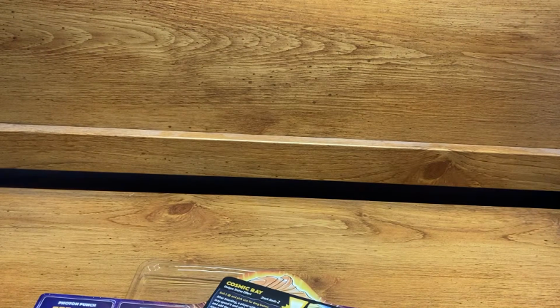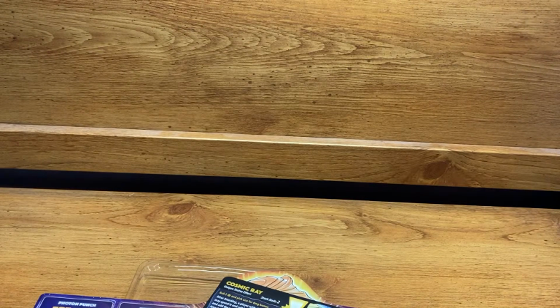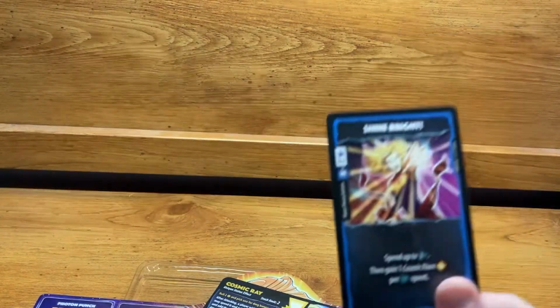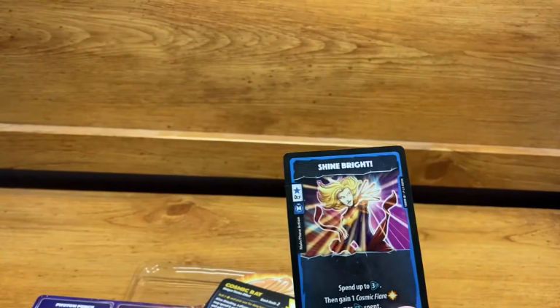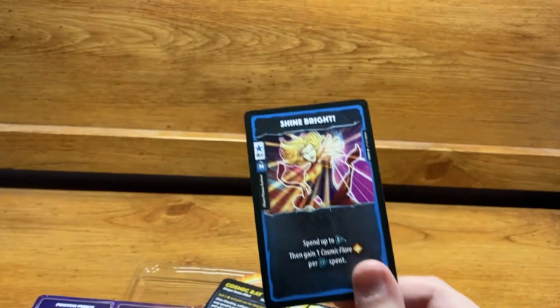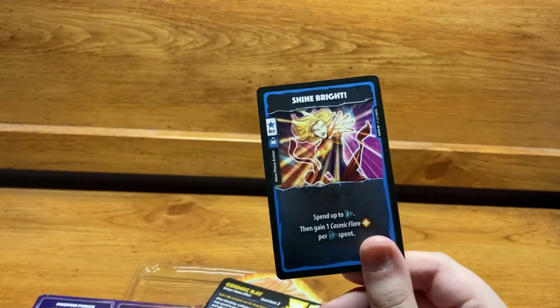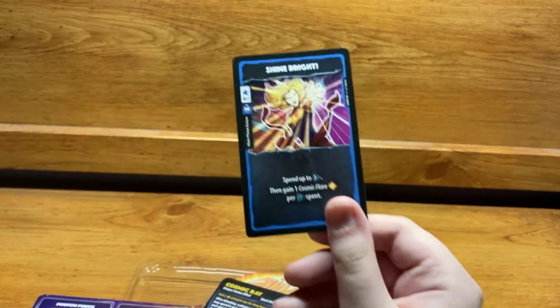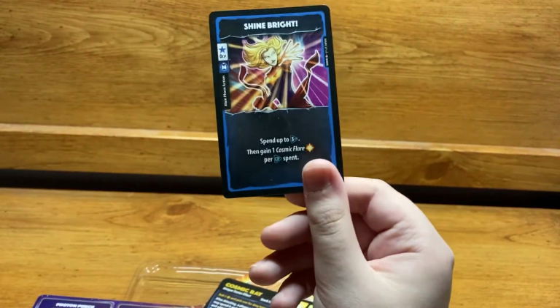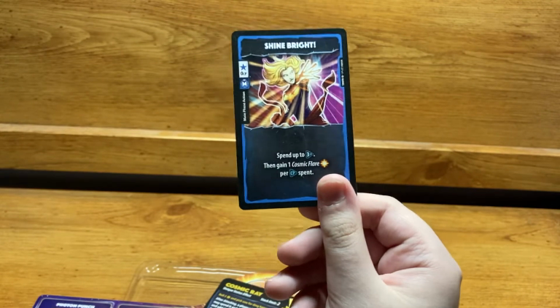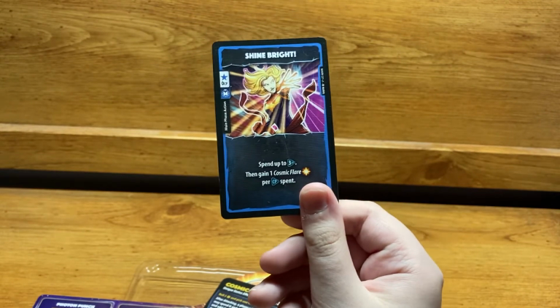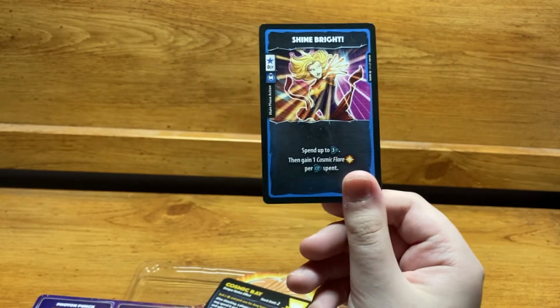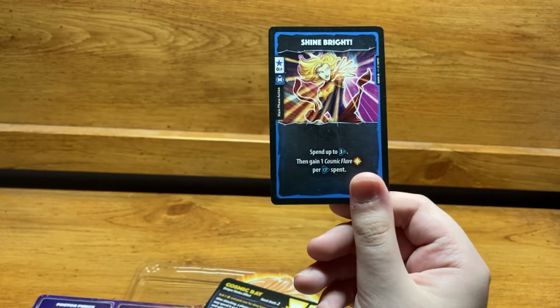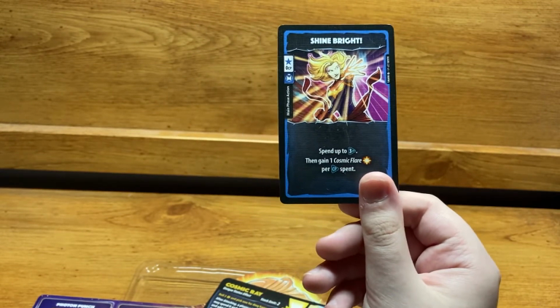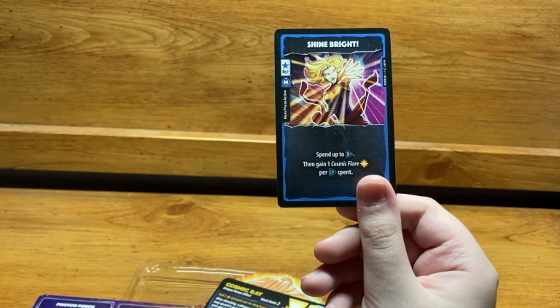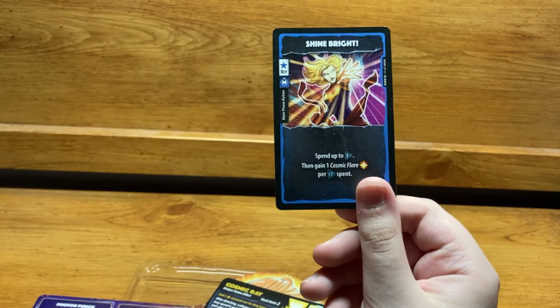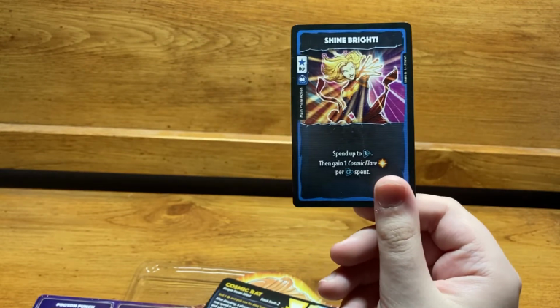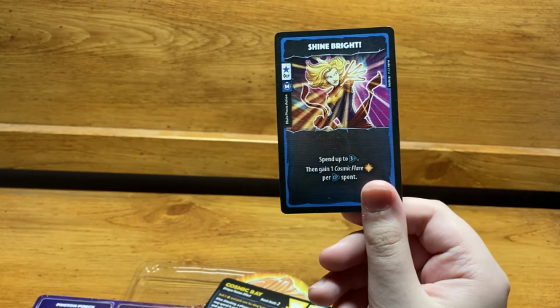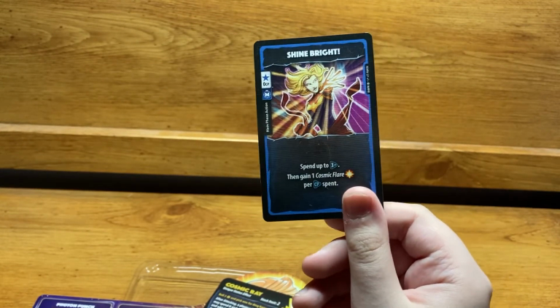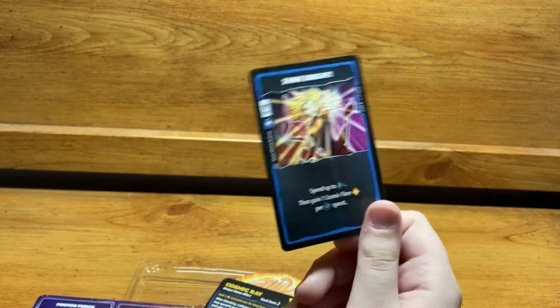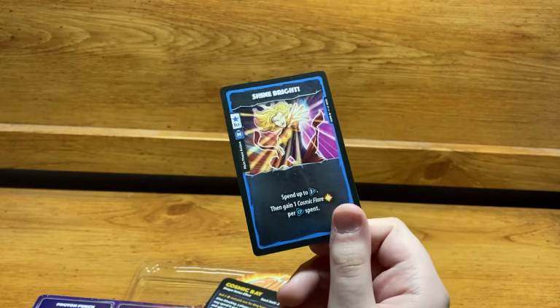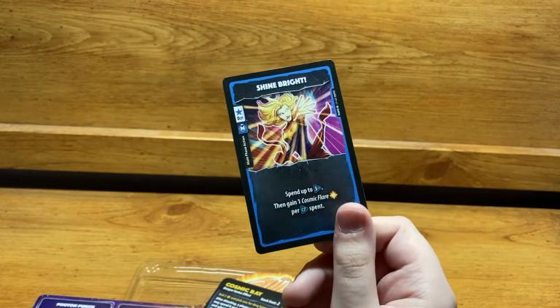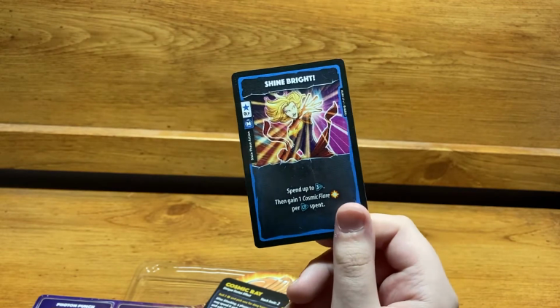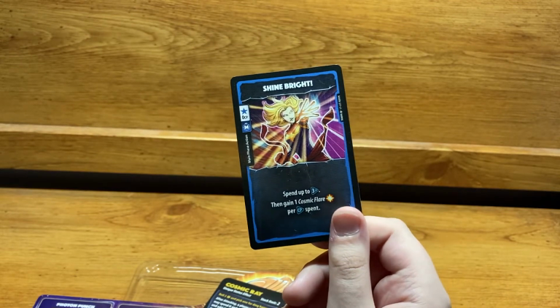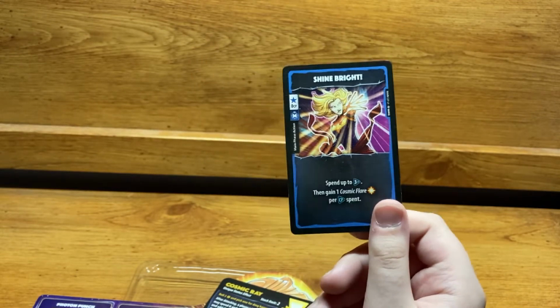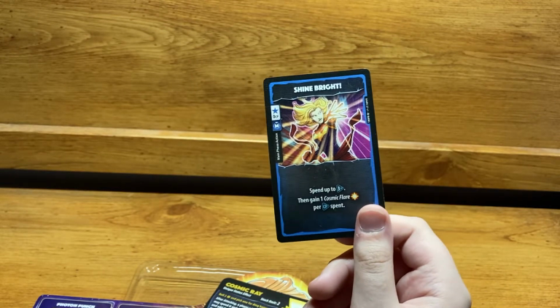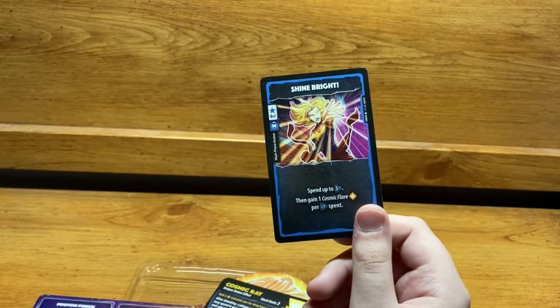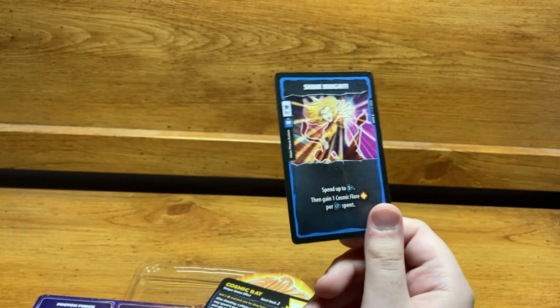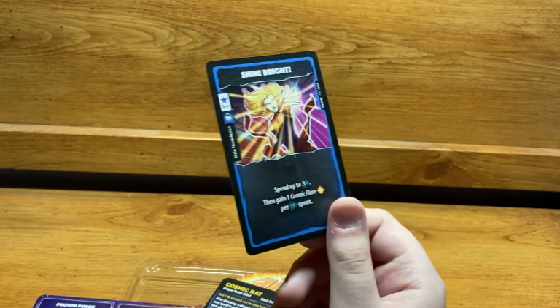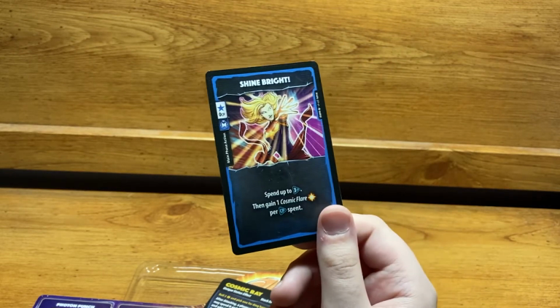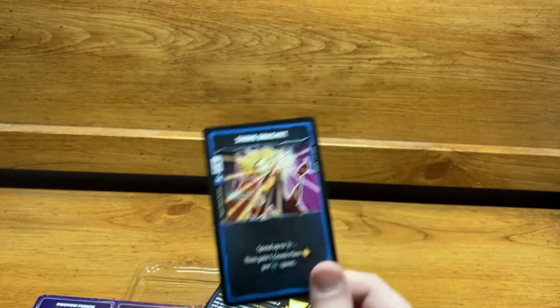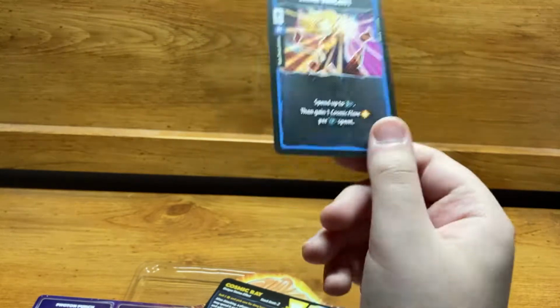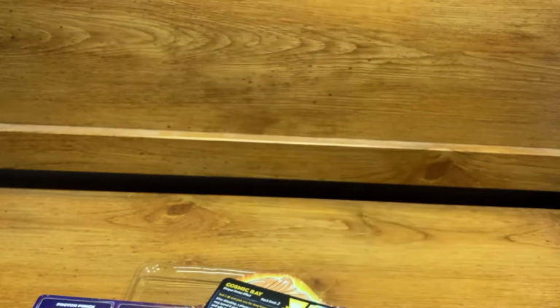Shine Bright is a 0 CP Main Phase card. You spend up to 3 CP and then gain one Cosmic Flare per CP spent. Pretty good for building damage going into your upkeep phase, and it's a great card especially since it doesn't cost anything to play.